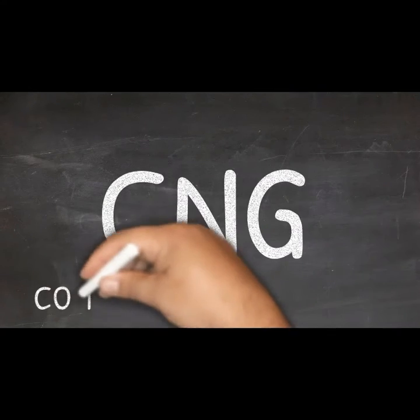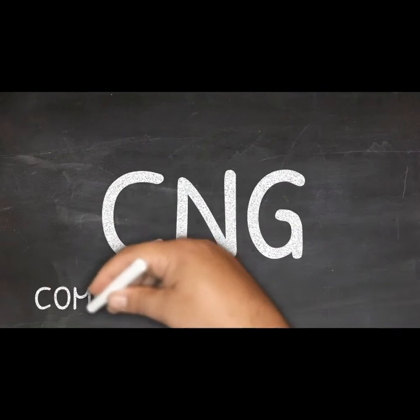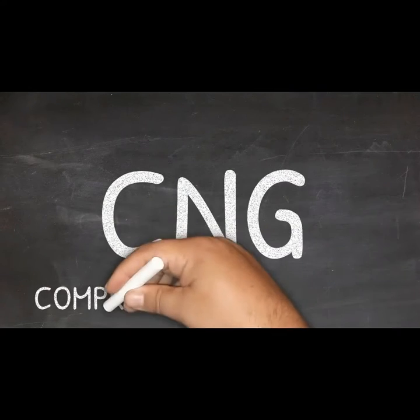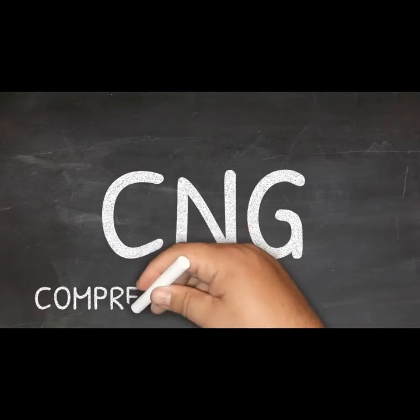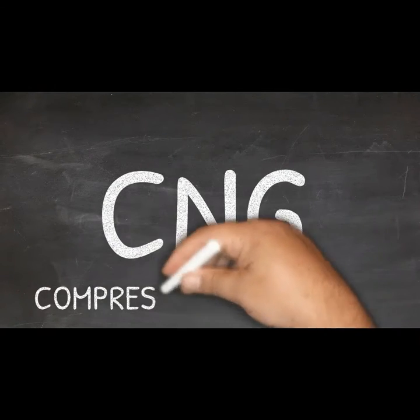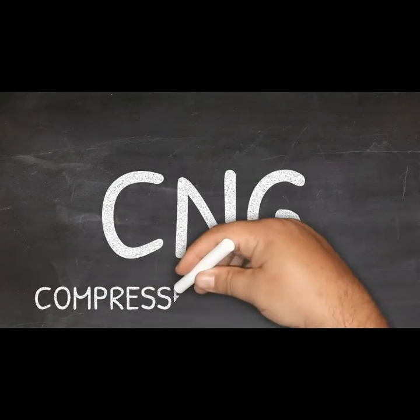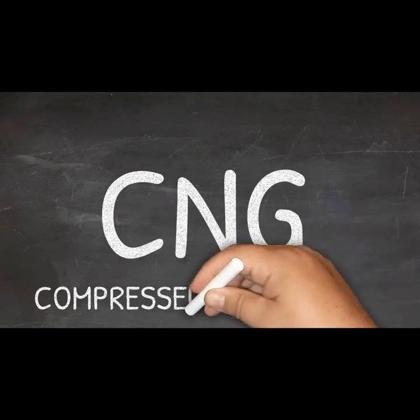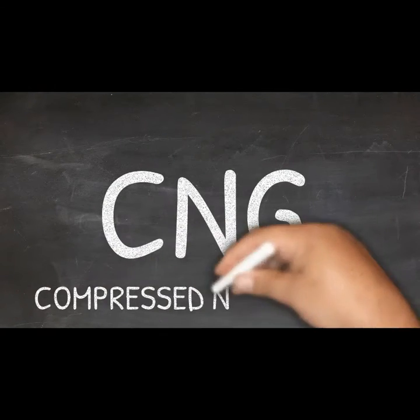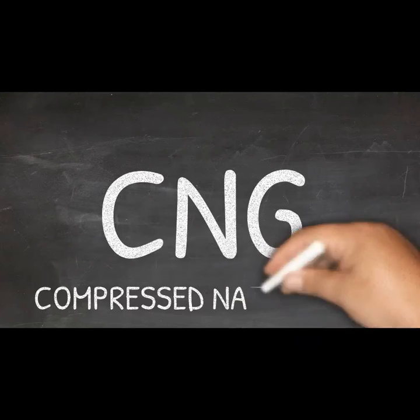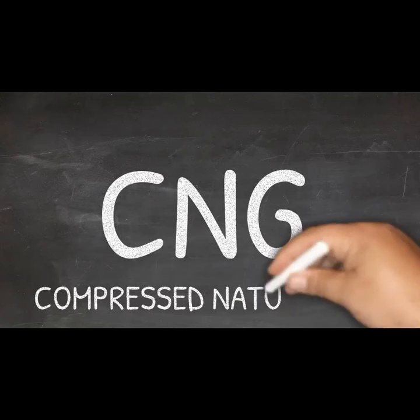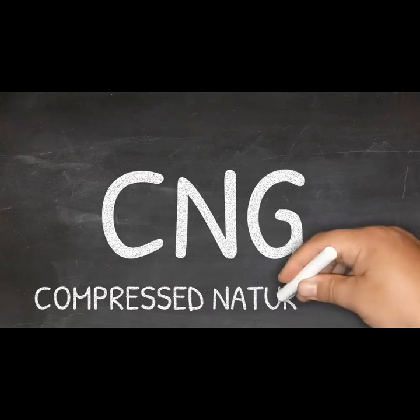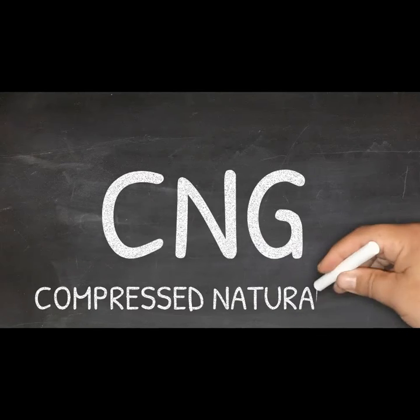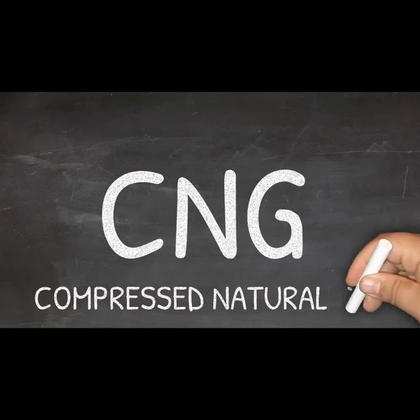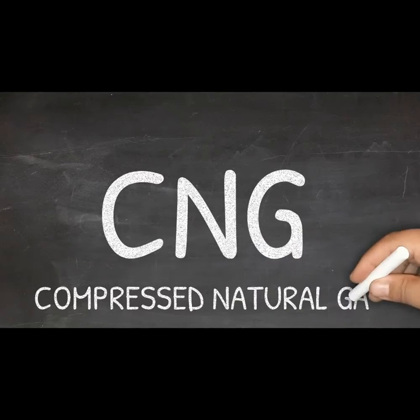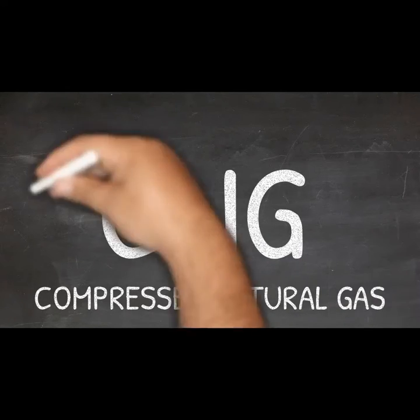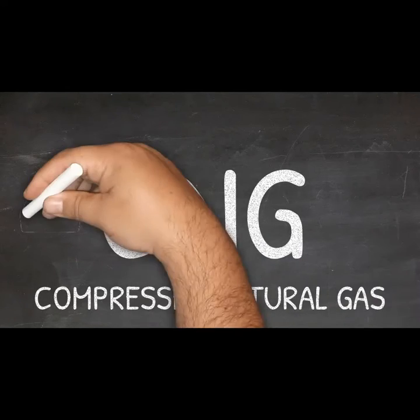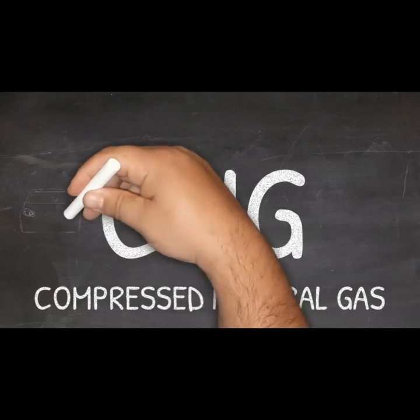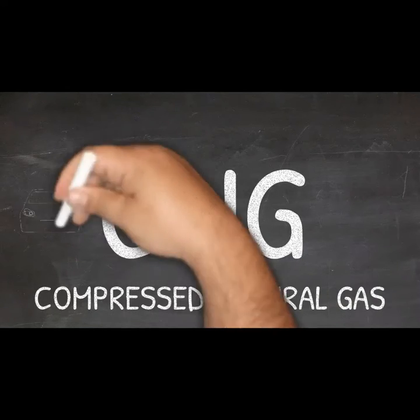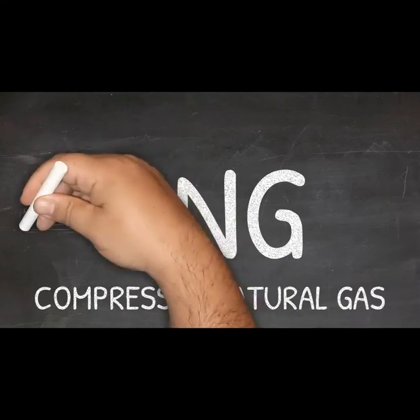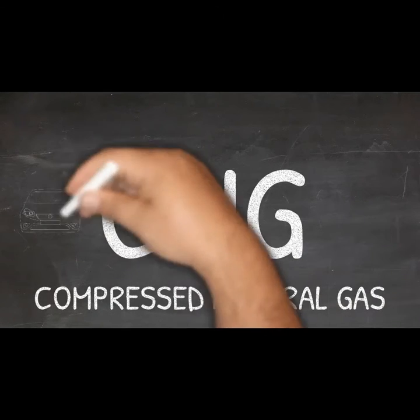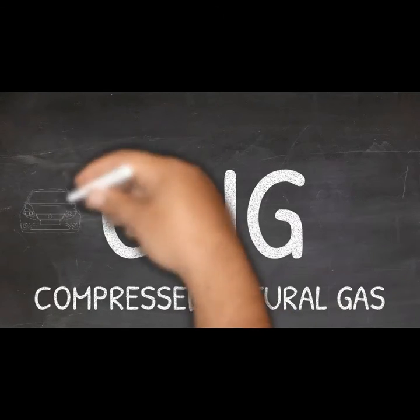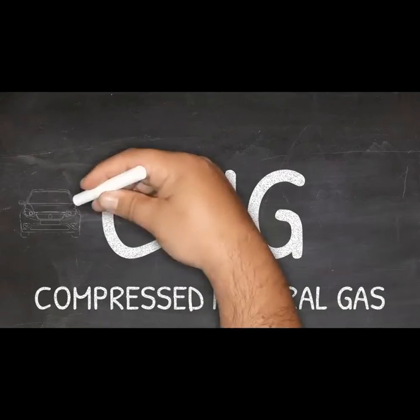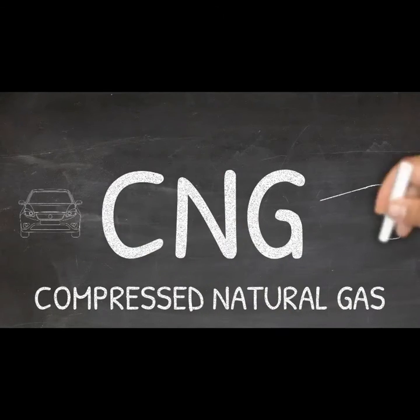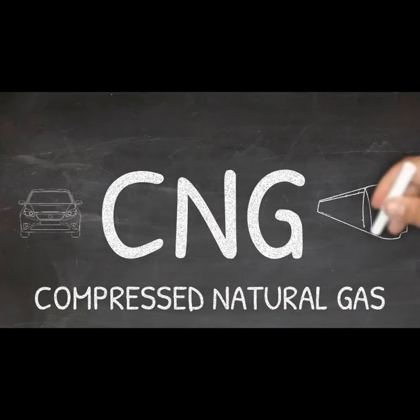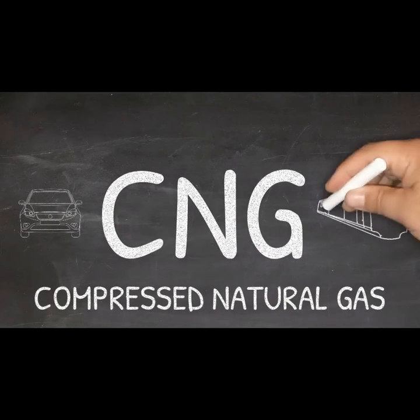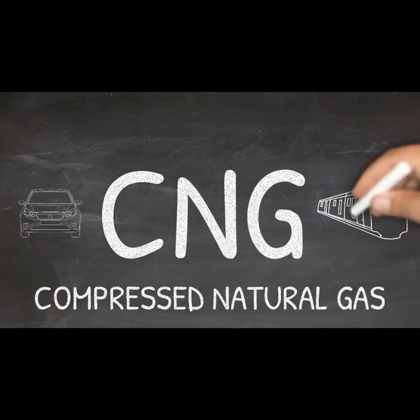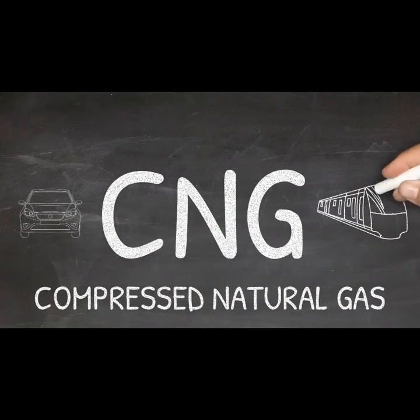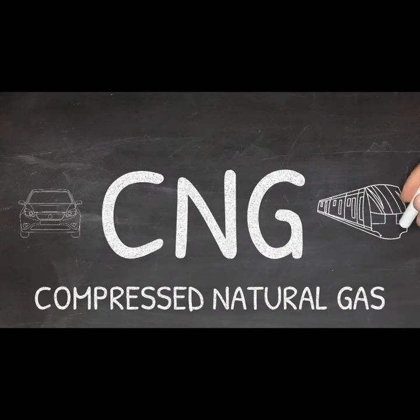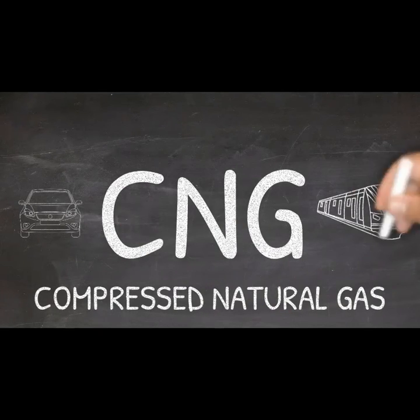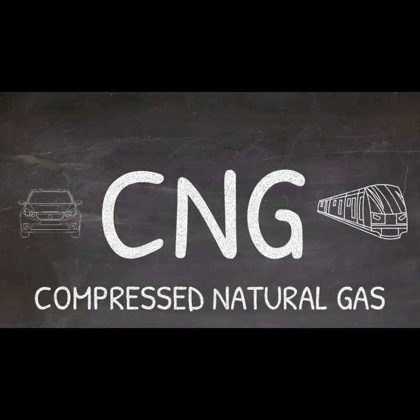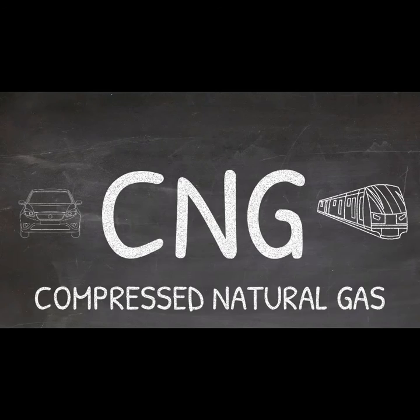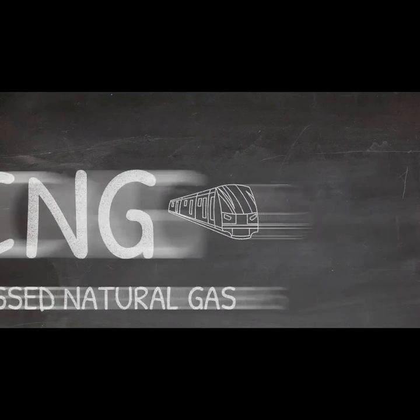CNG is compressed natural gas that is stored in high-pressure containers. CNG is used as a fuel for motor vehicles and even locomotives.